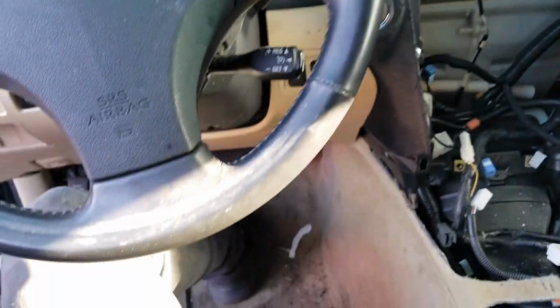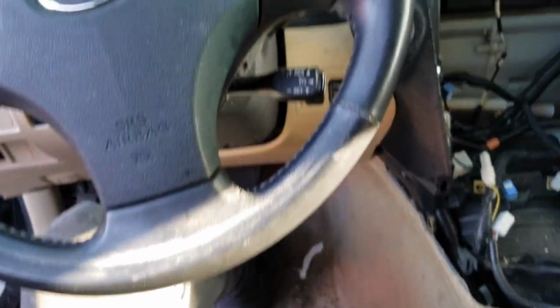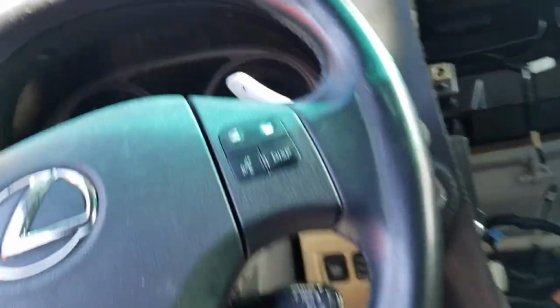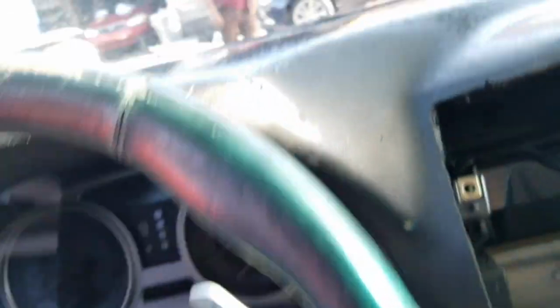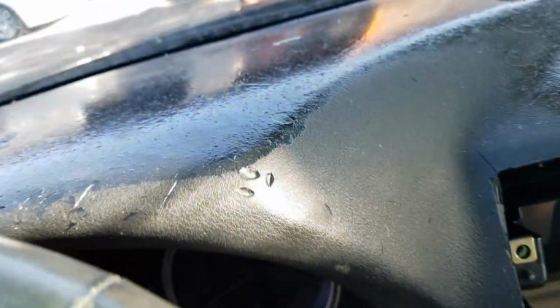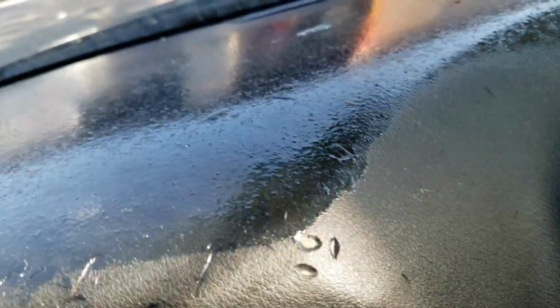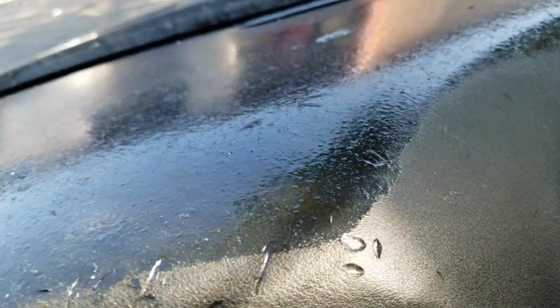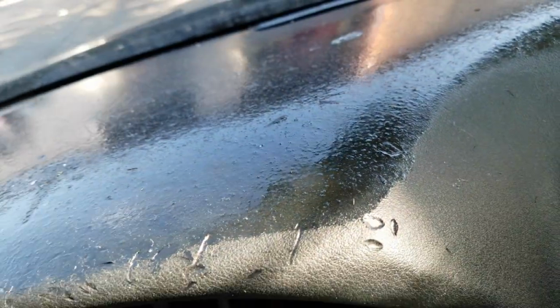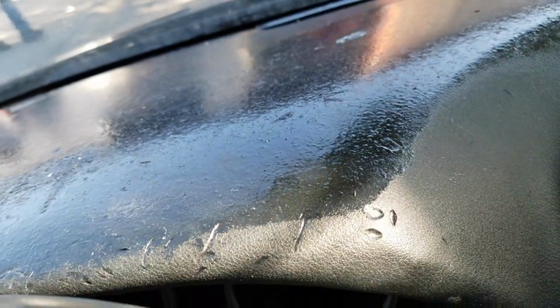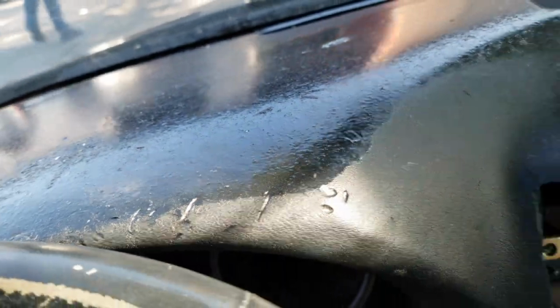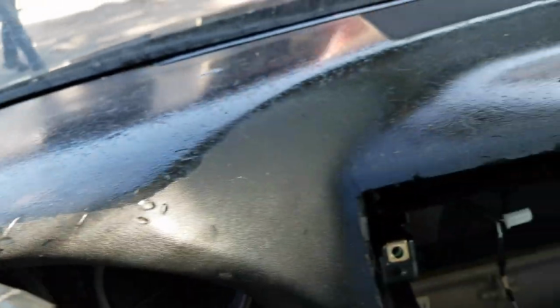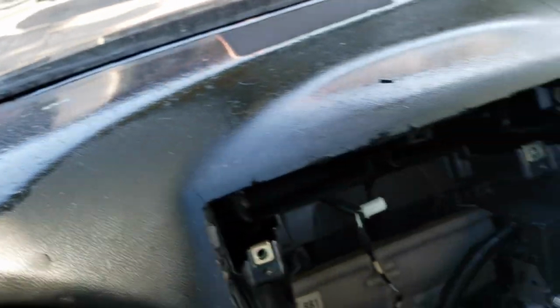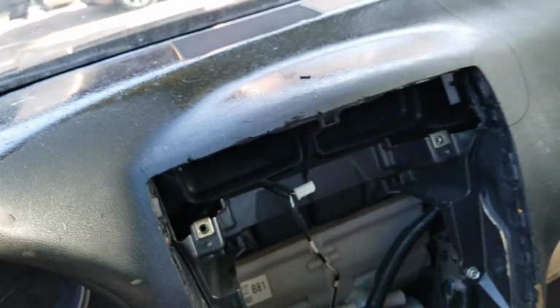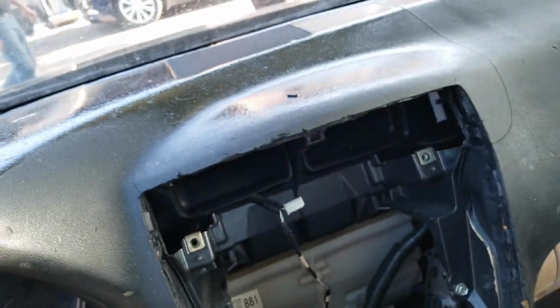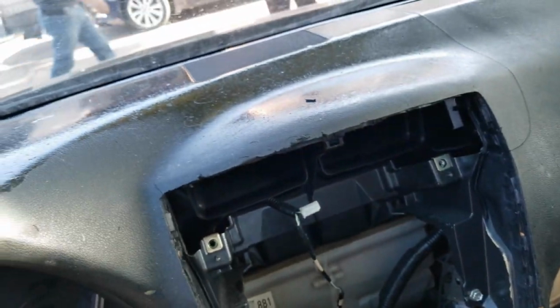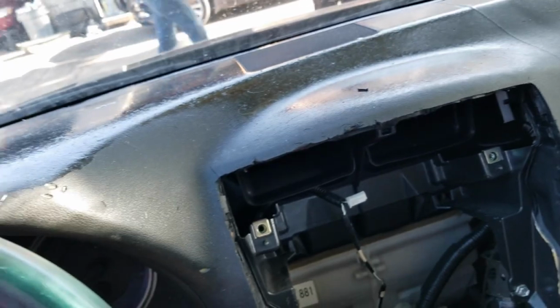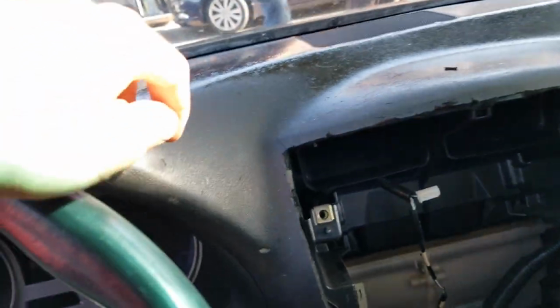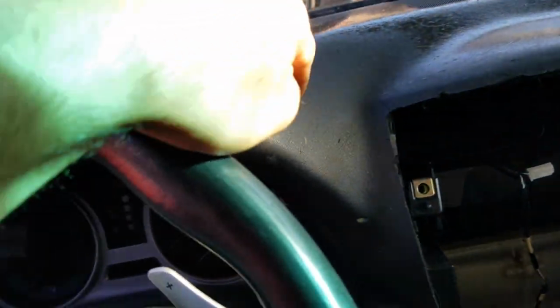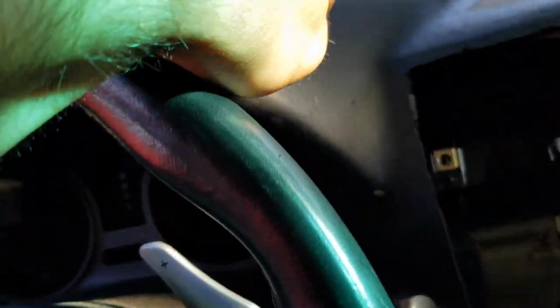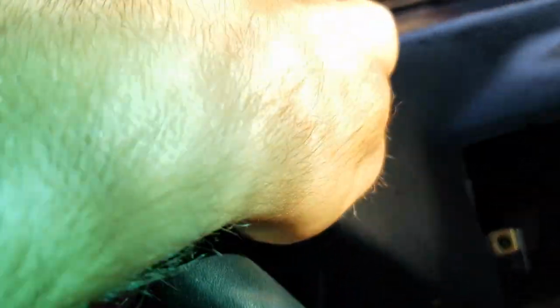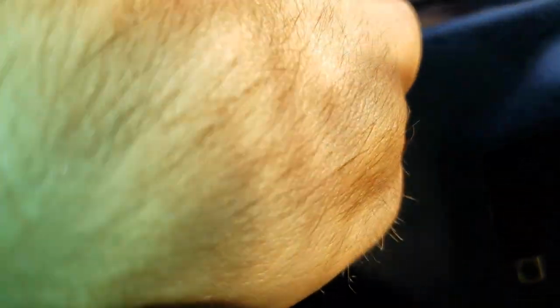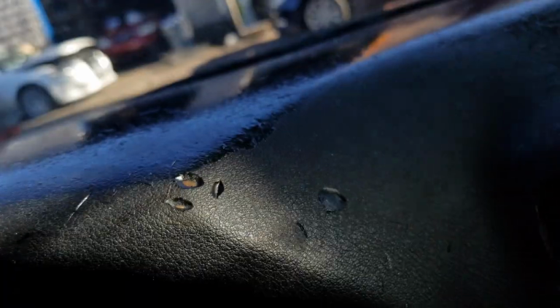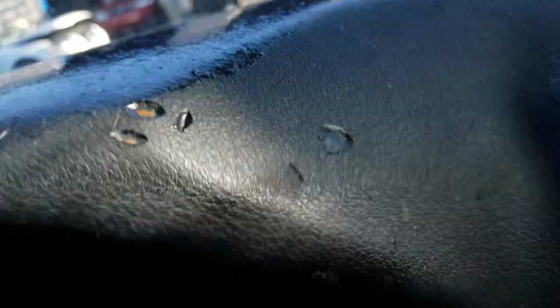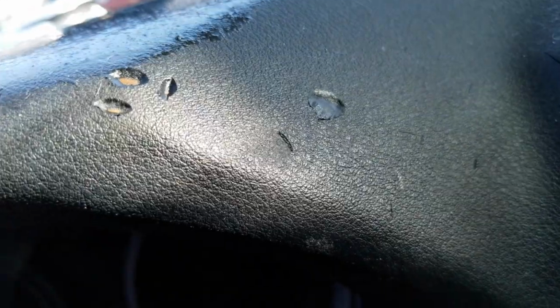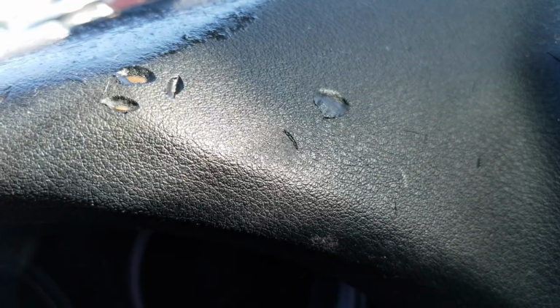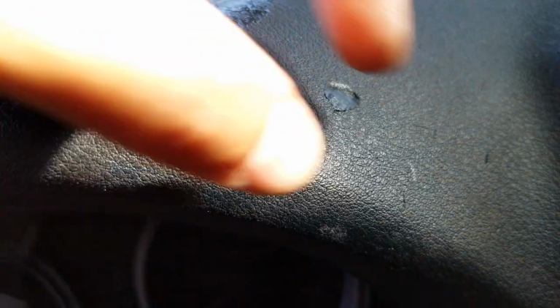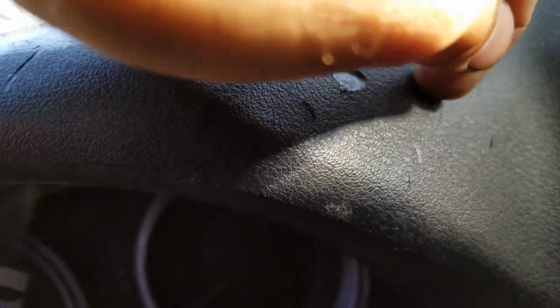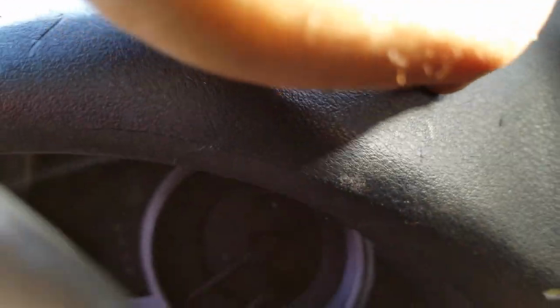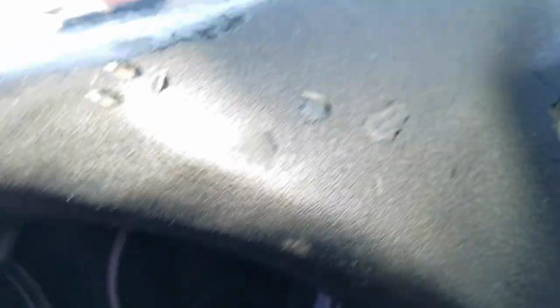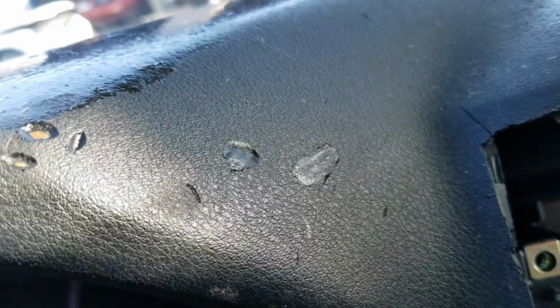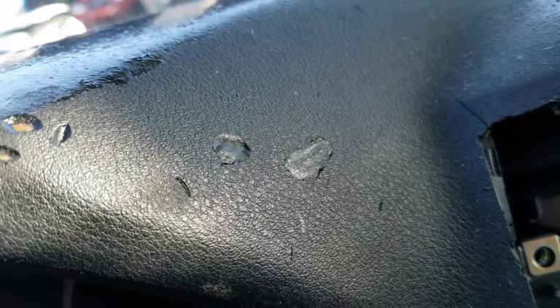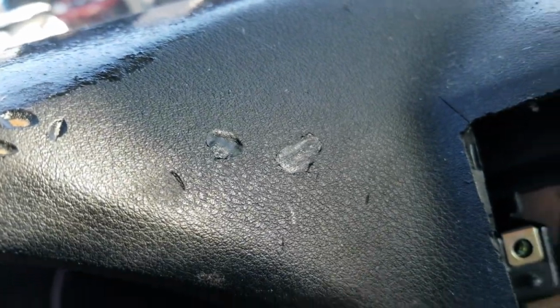In my case you can see I have the sticky dash. It's very annoying to see this on your dash. Look how I remove it with my nail — it's horrible.